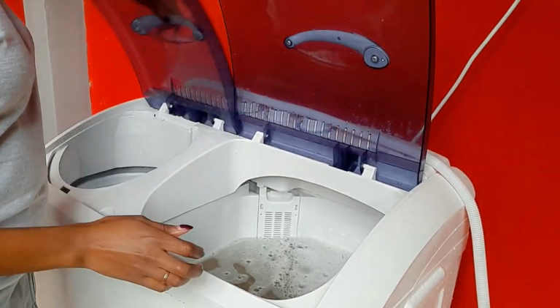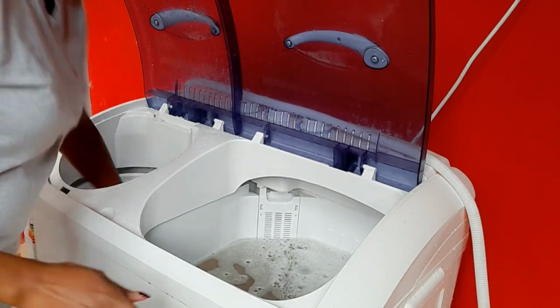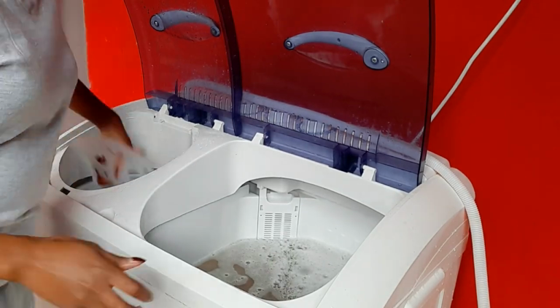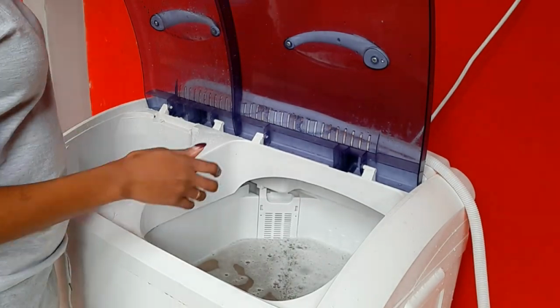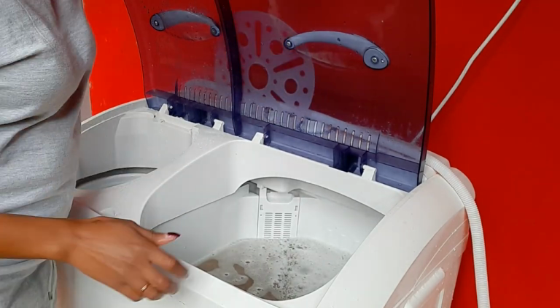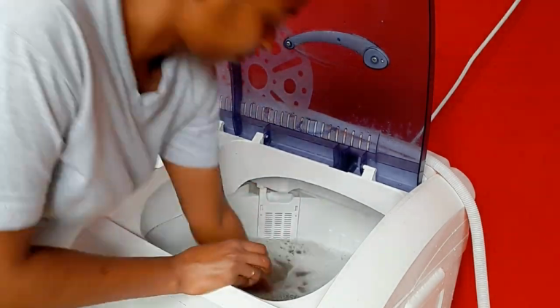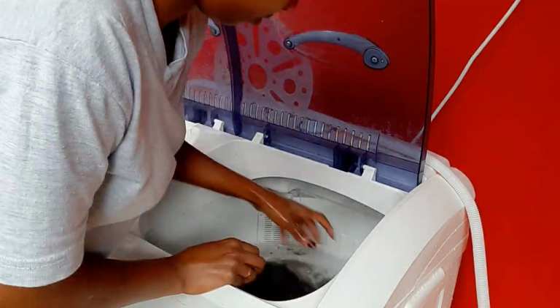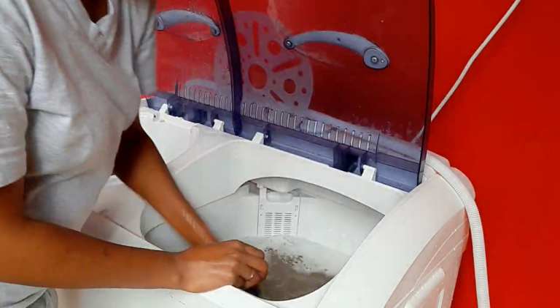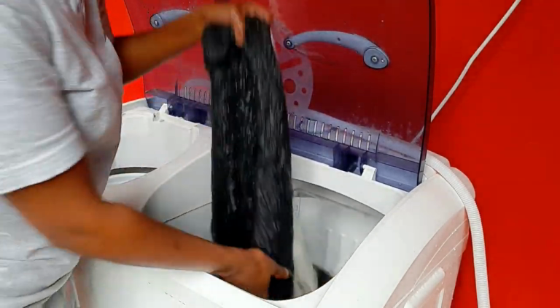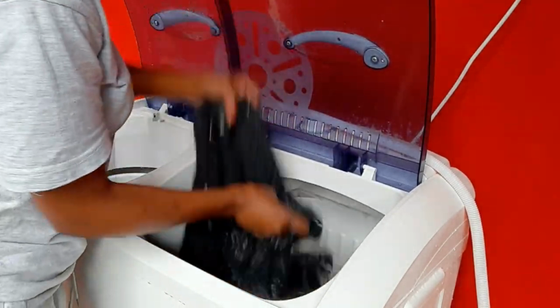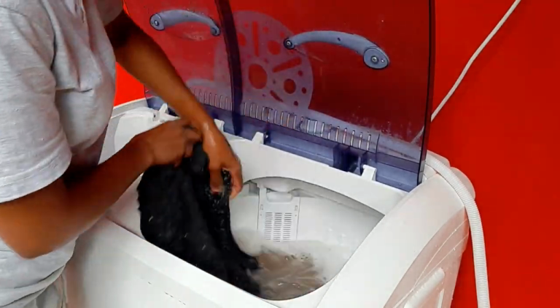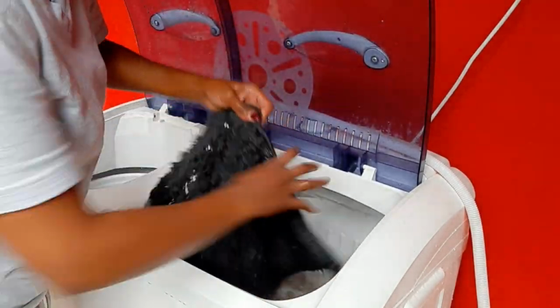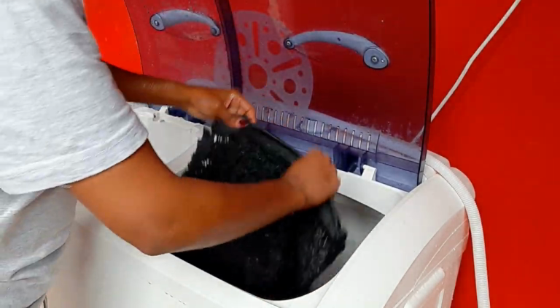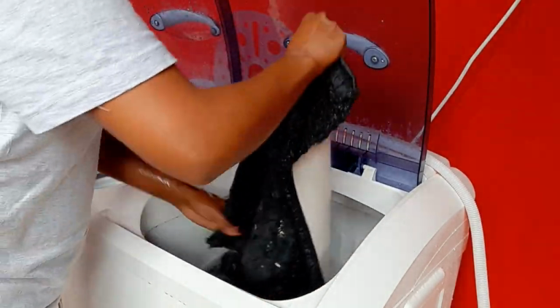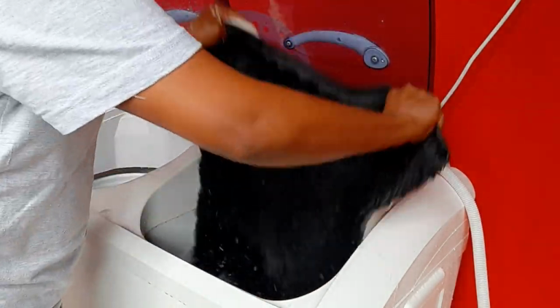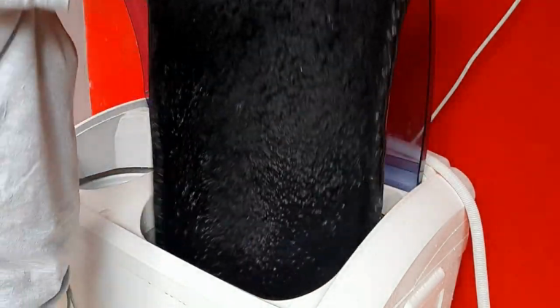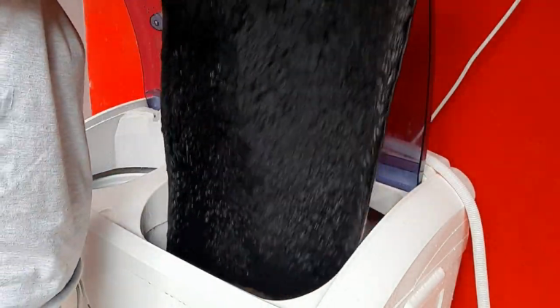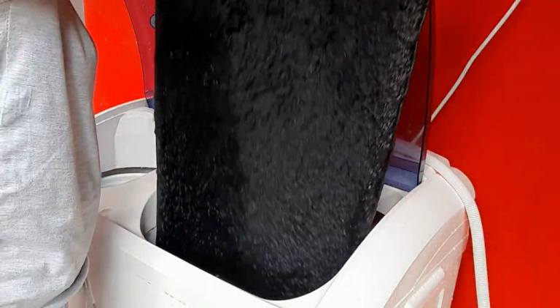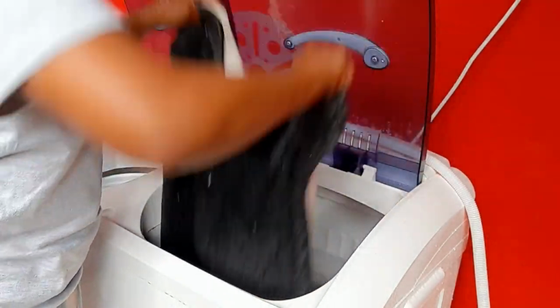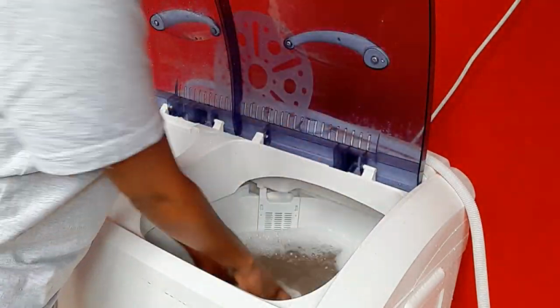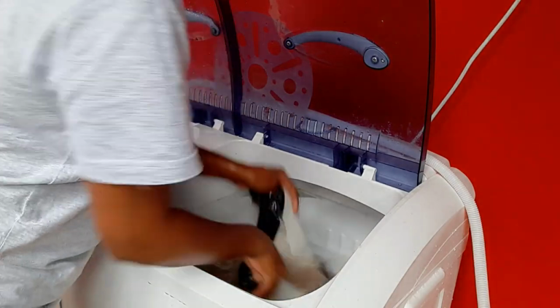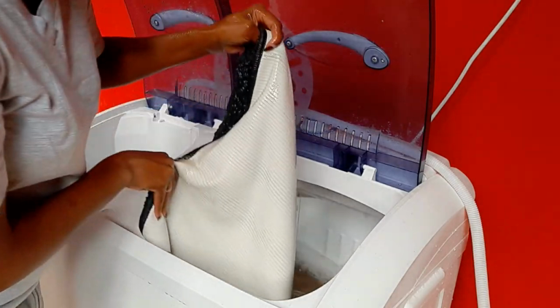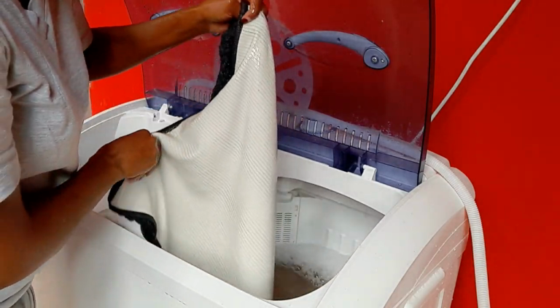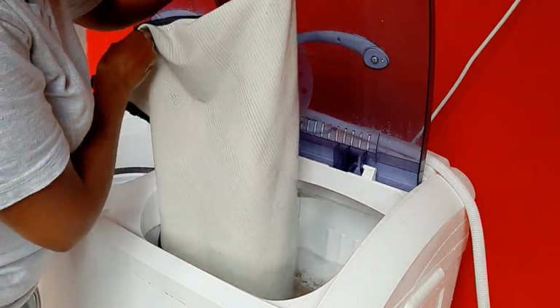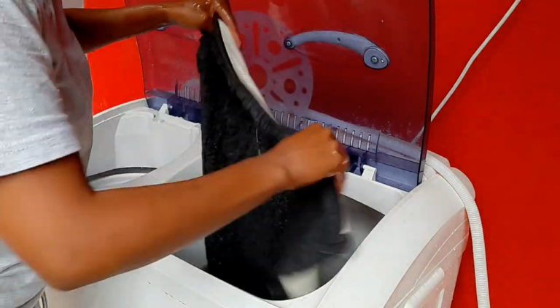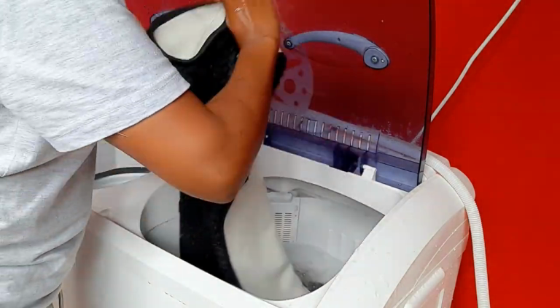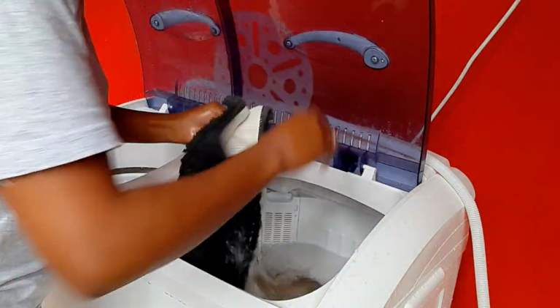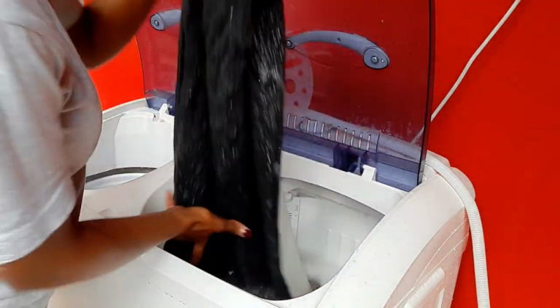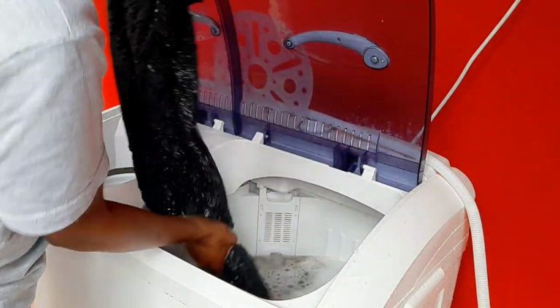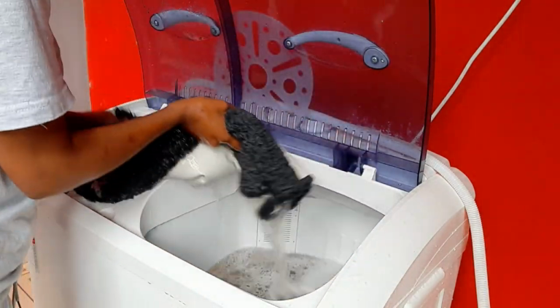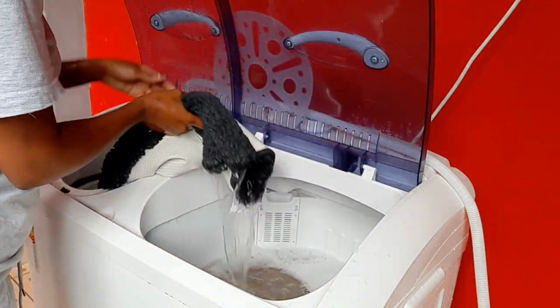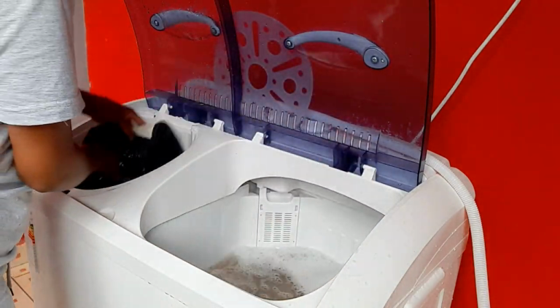I'll move the doormats into the spinner so that I can spin off the water from them, and then rinse them and dry them.